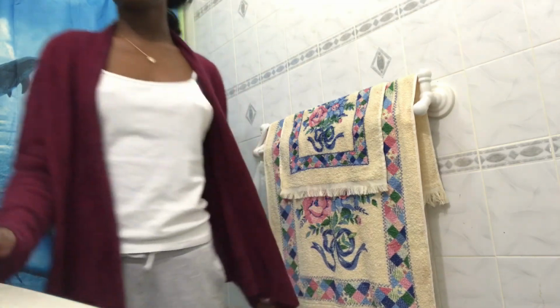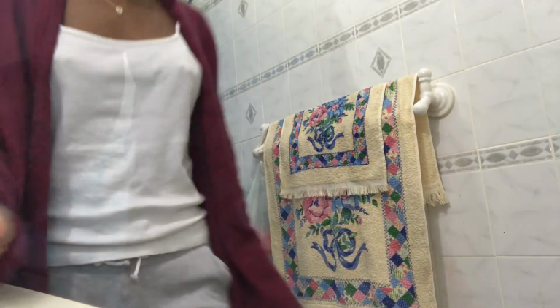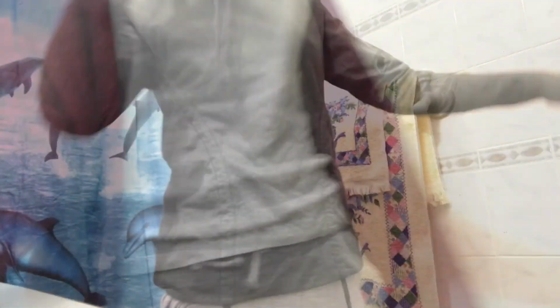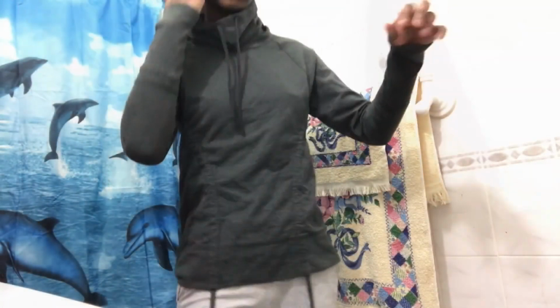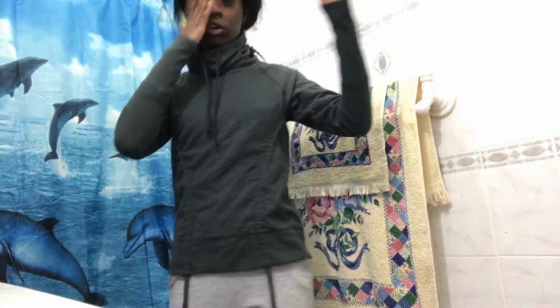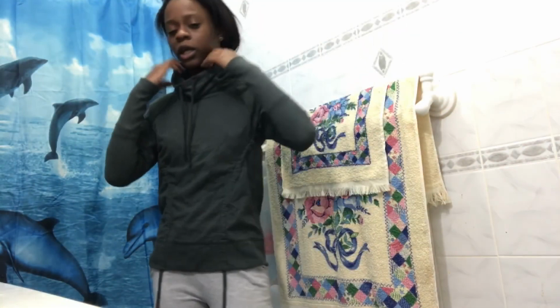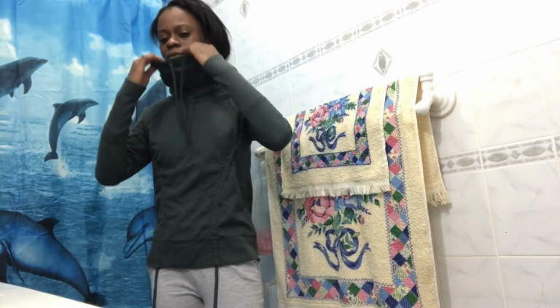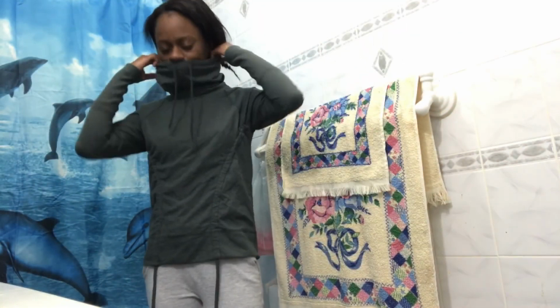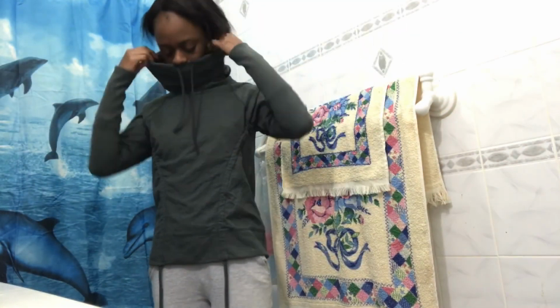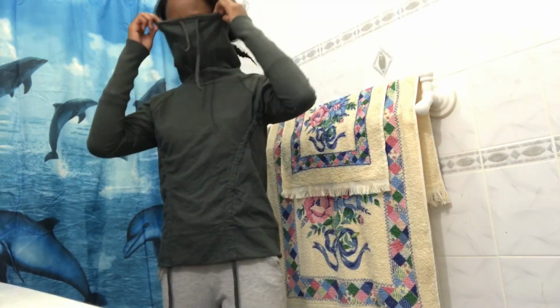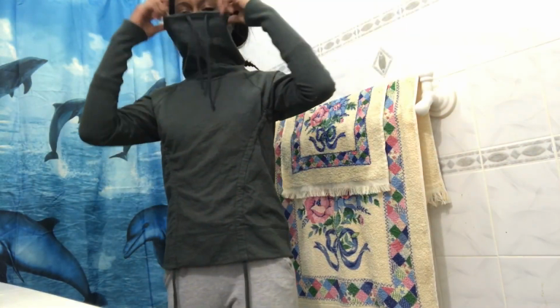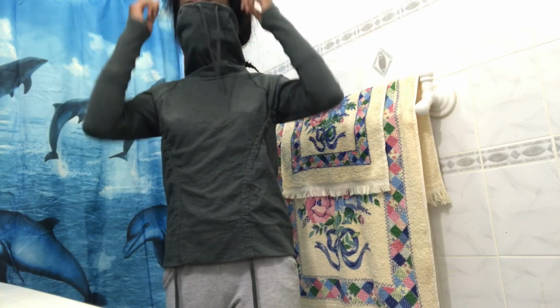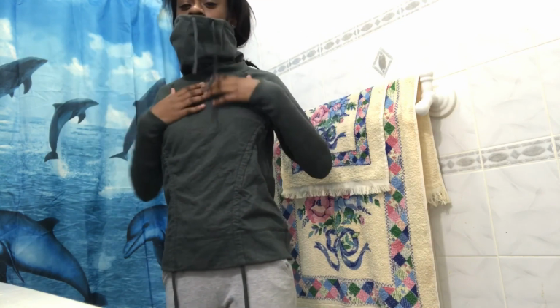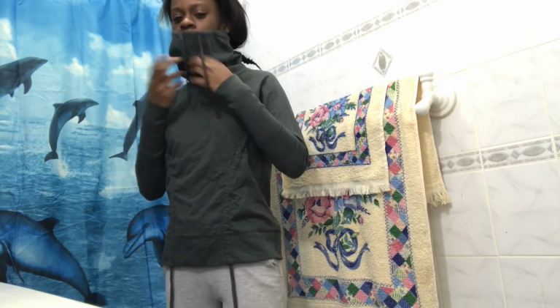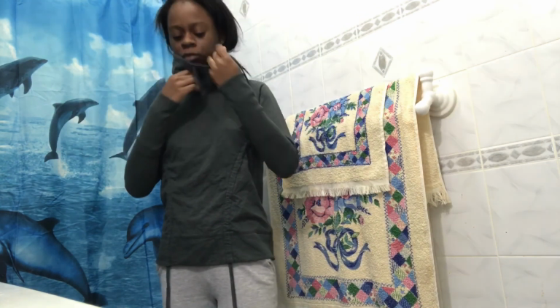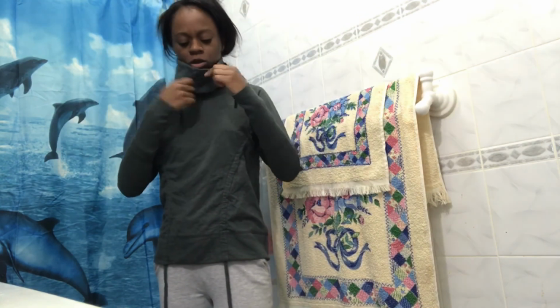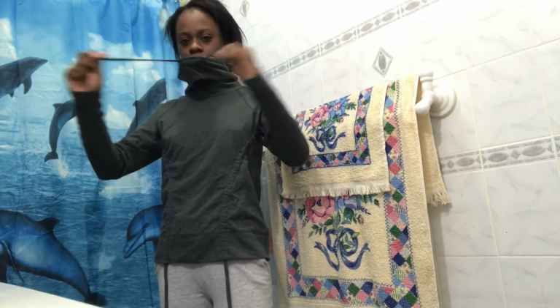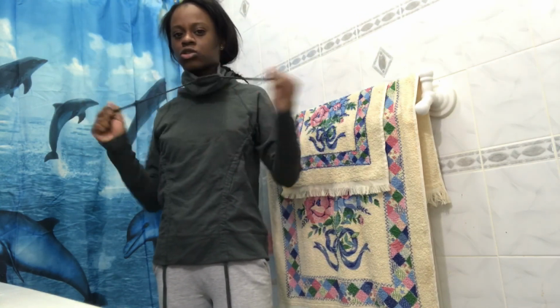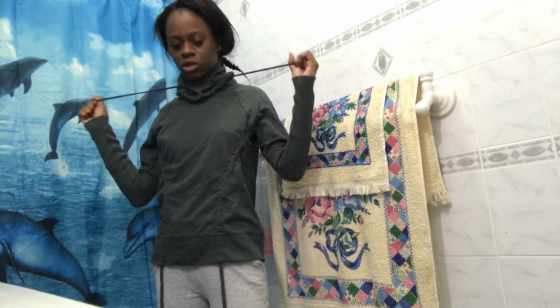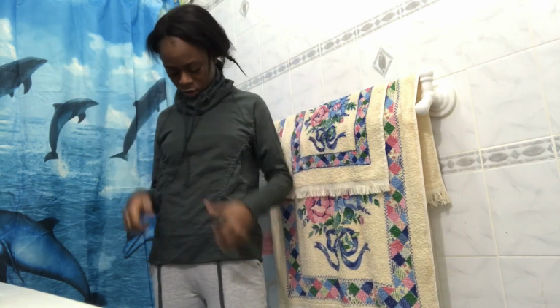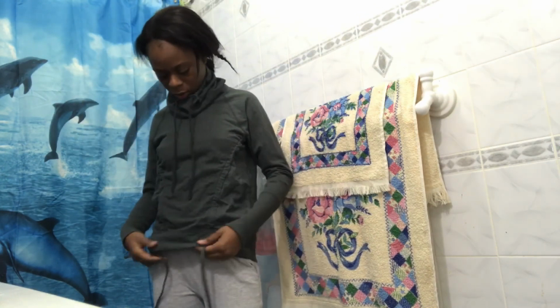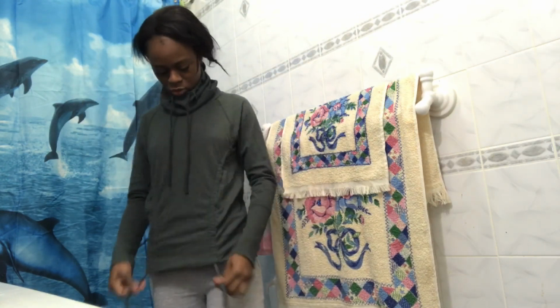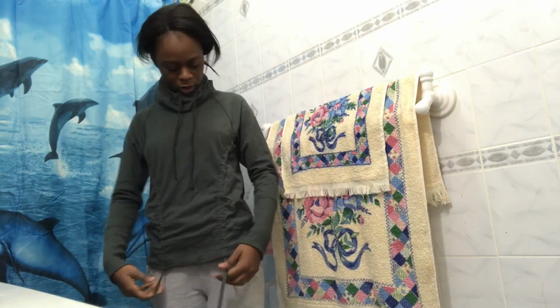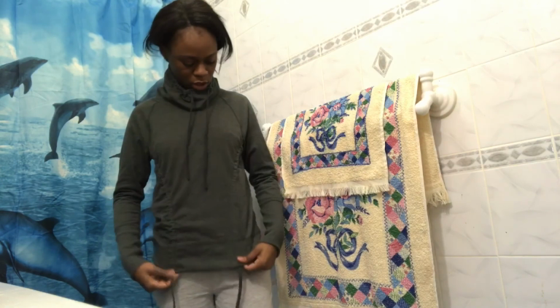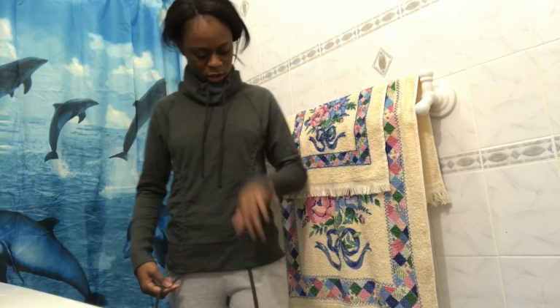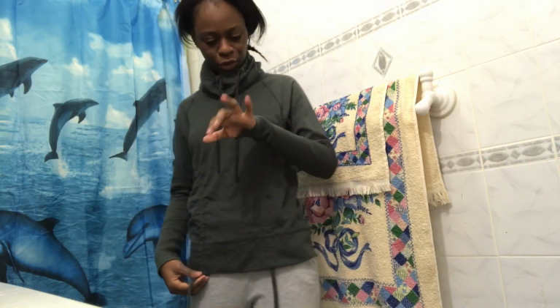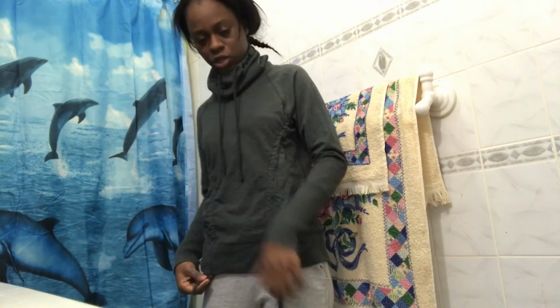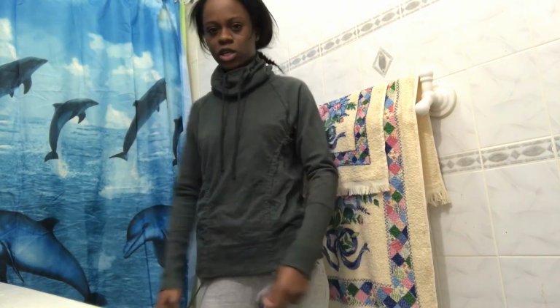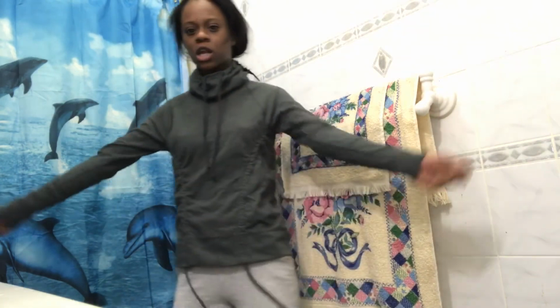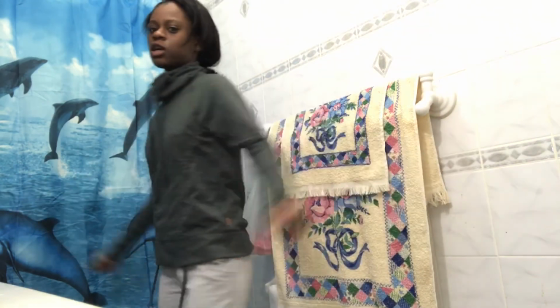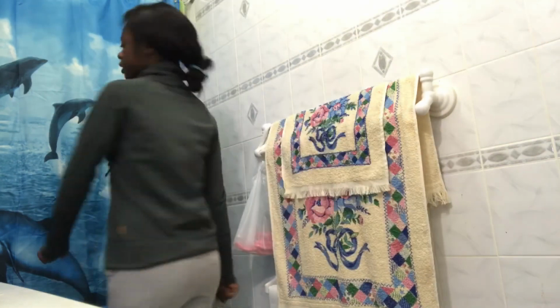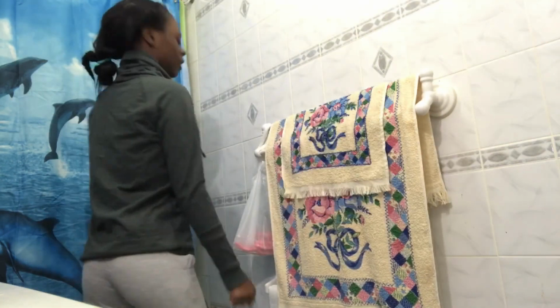This is a crew neck sweater with two drawstrings at the top and two at the bottom. It's a kind of grayish-greenish color.